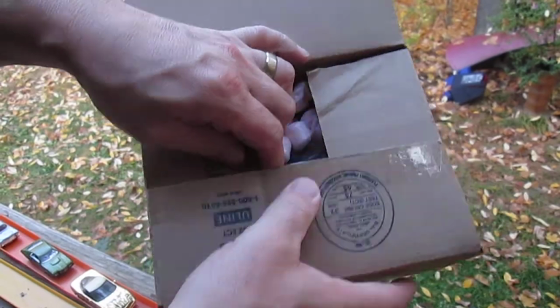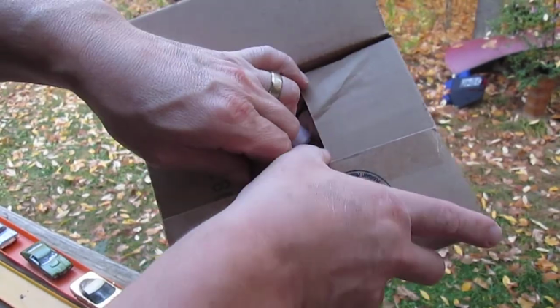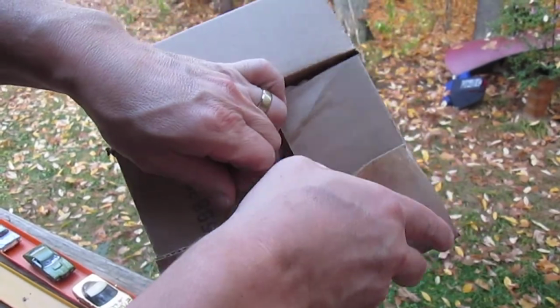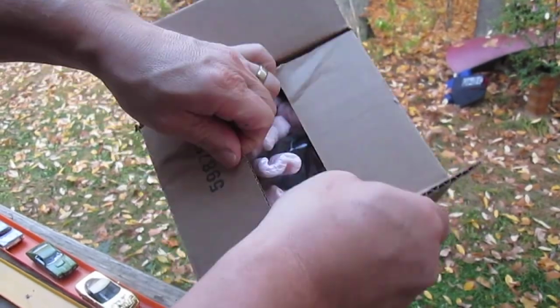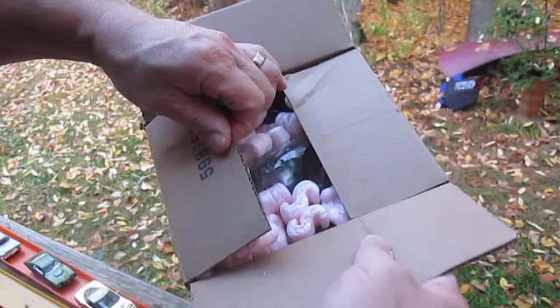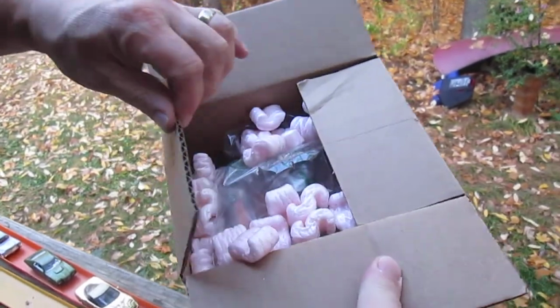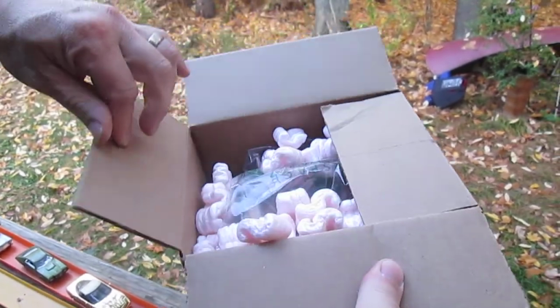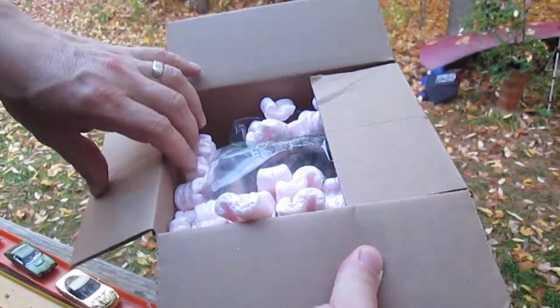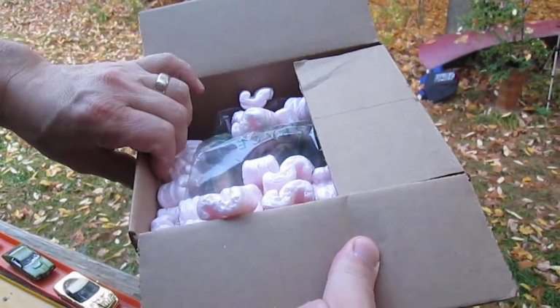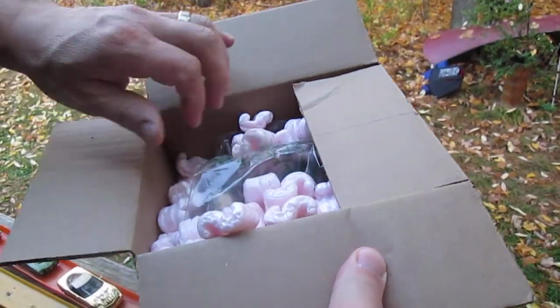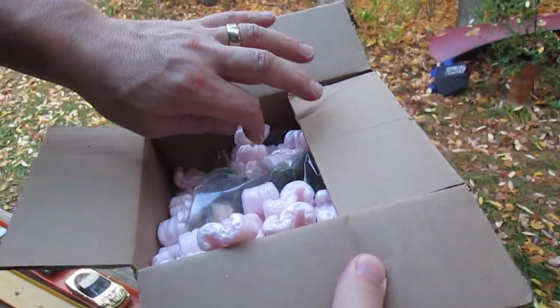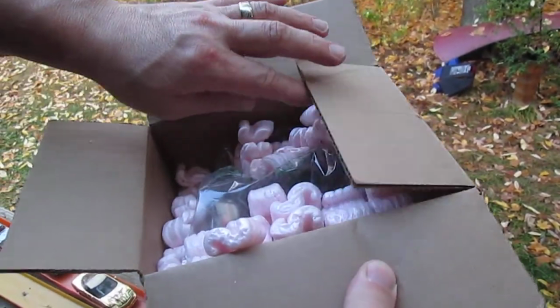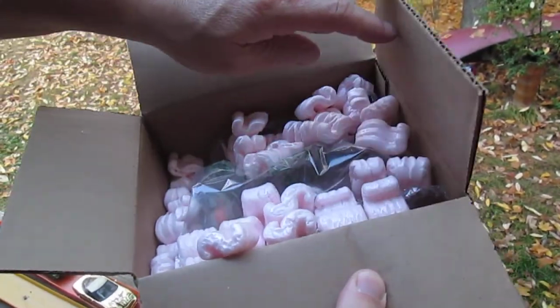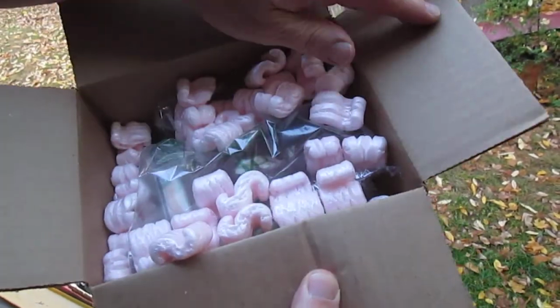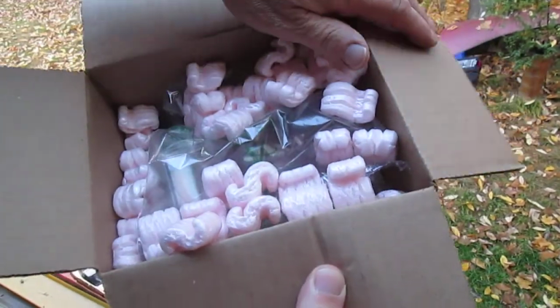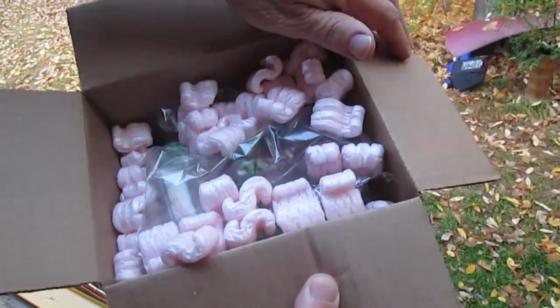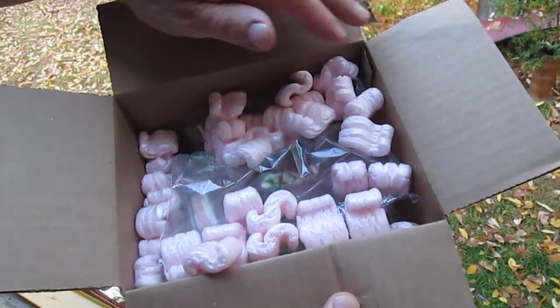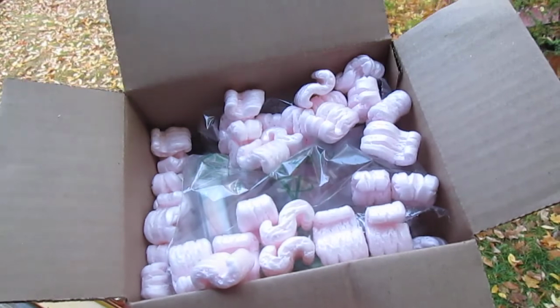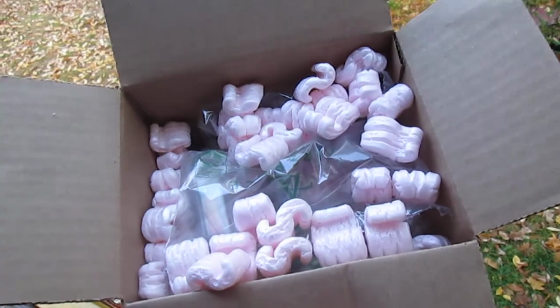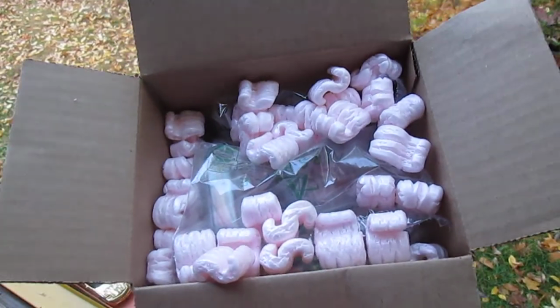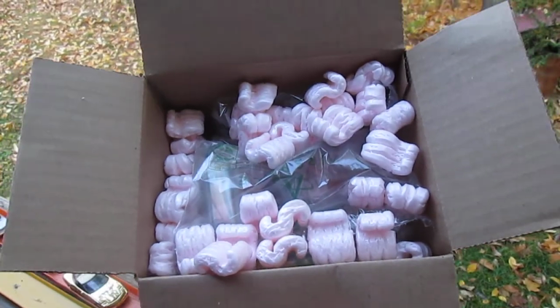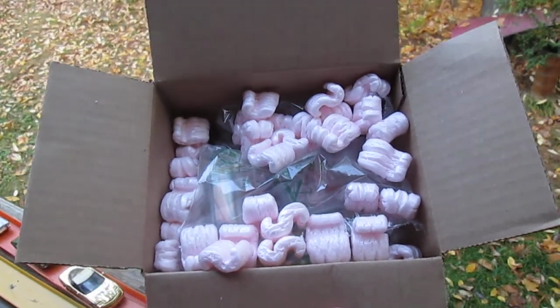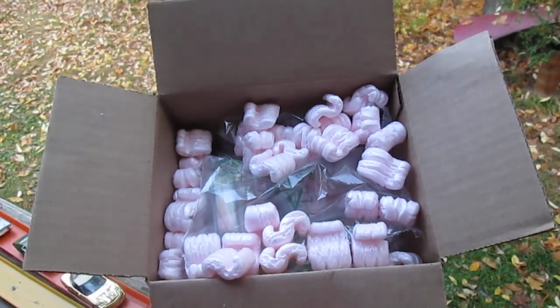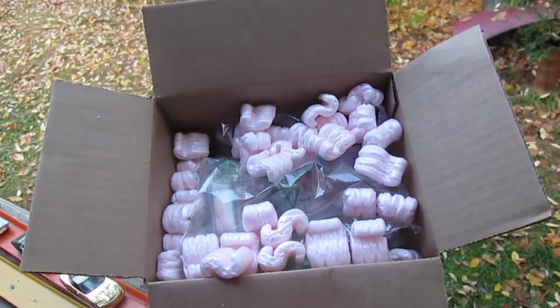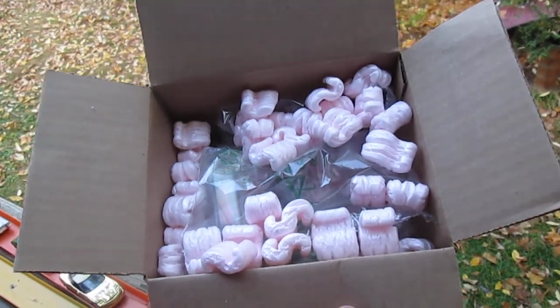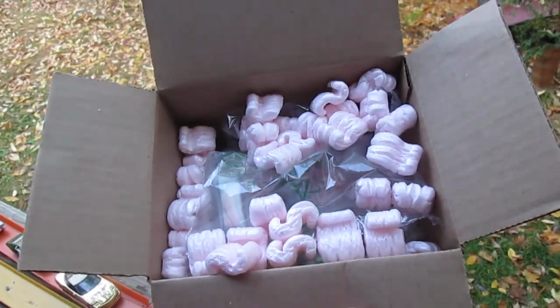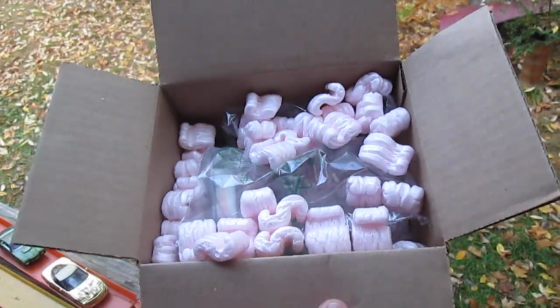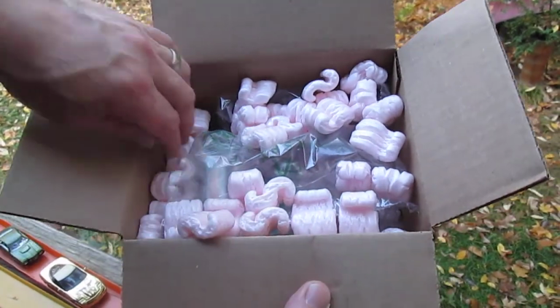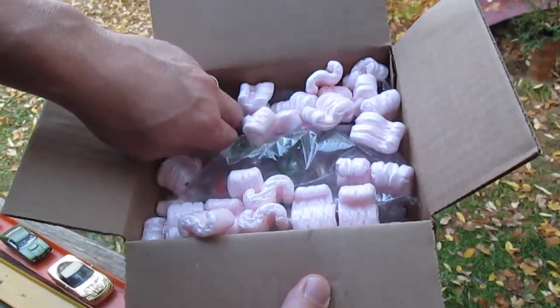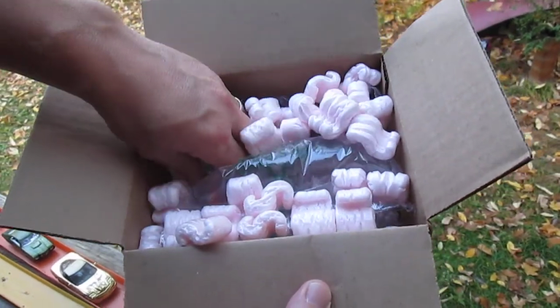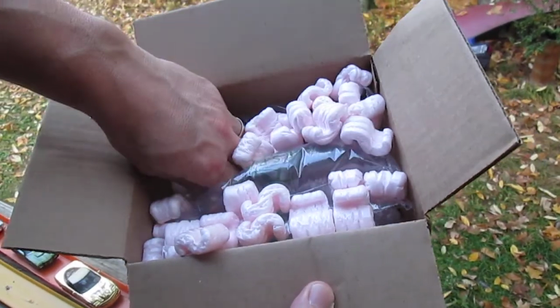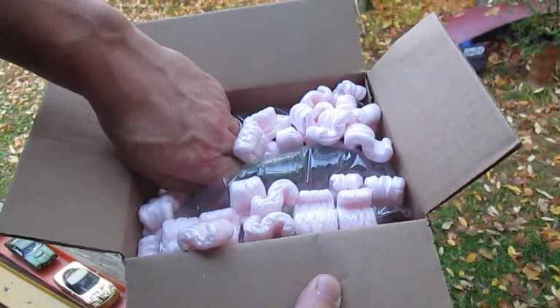Oh, those blasted peanuts. Look how perfectly that is wrapped for a two dollar car. You know it cost way more to ship than two dollars.